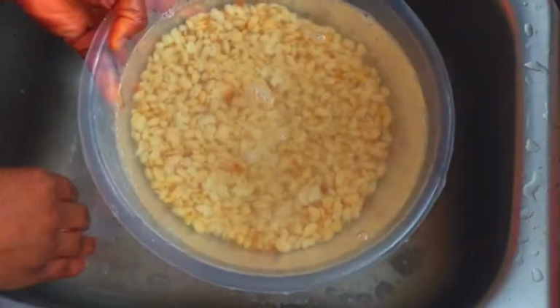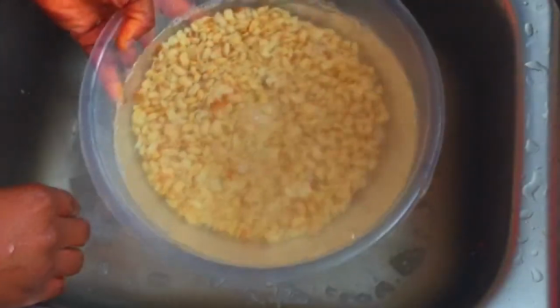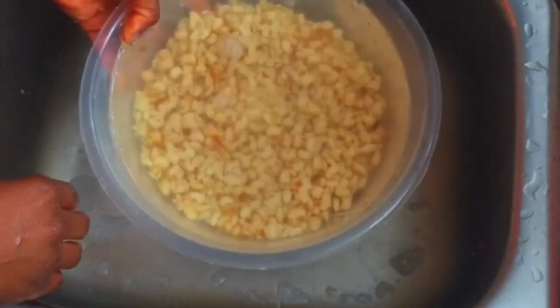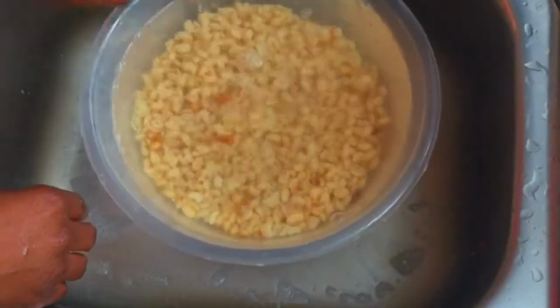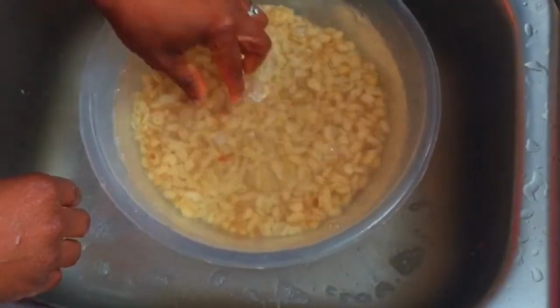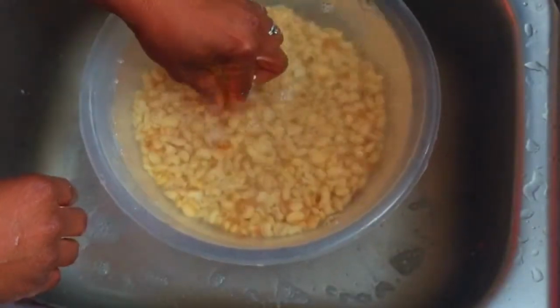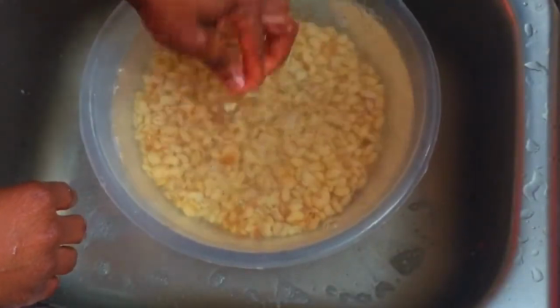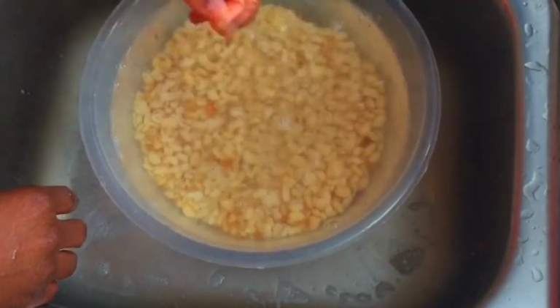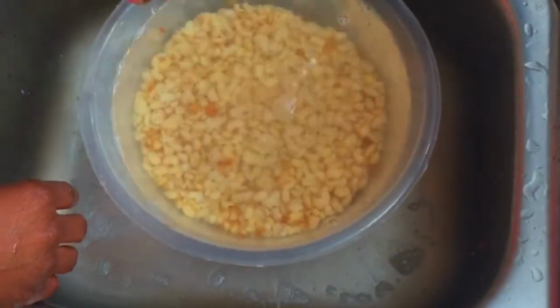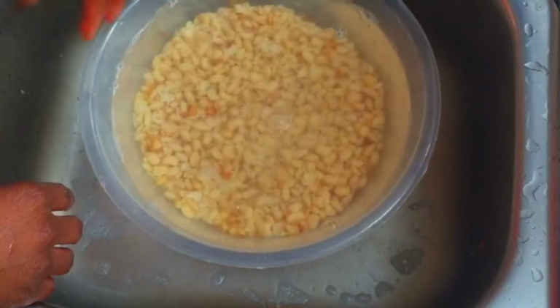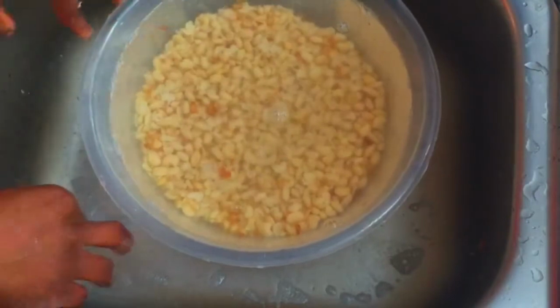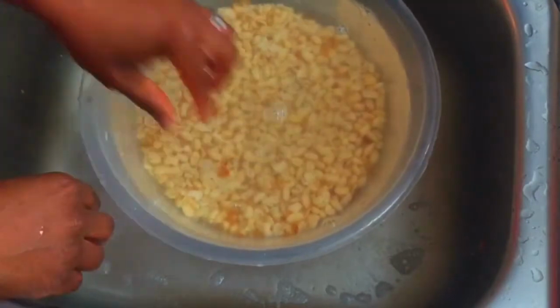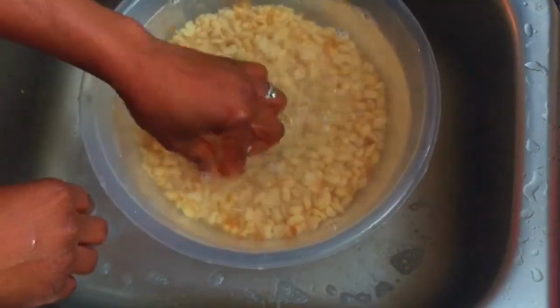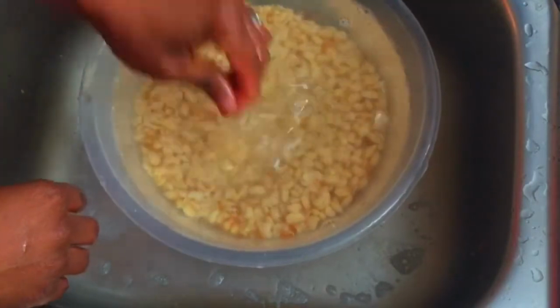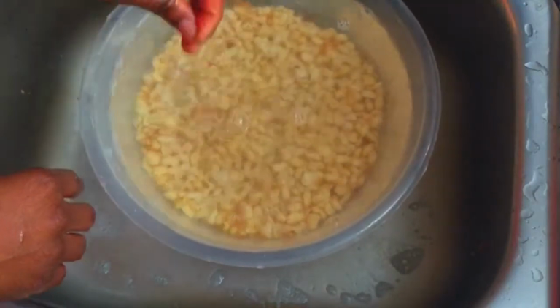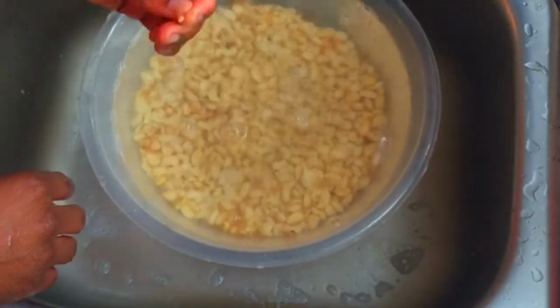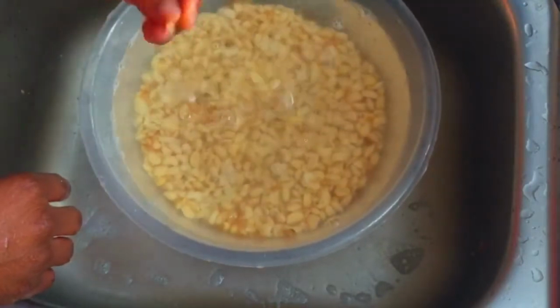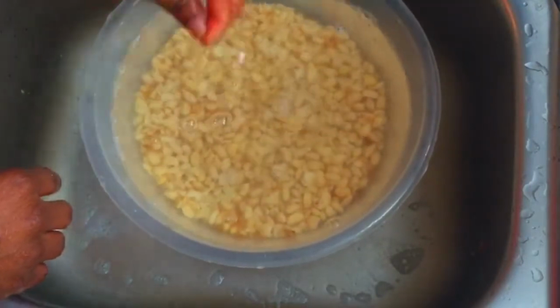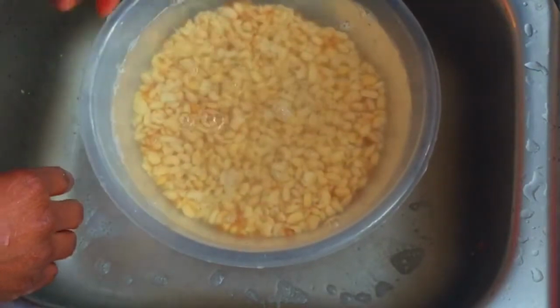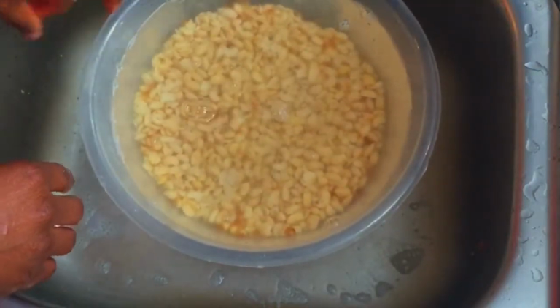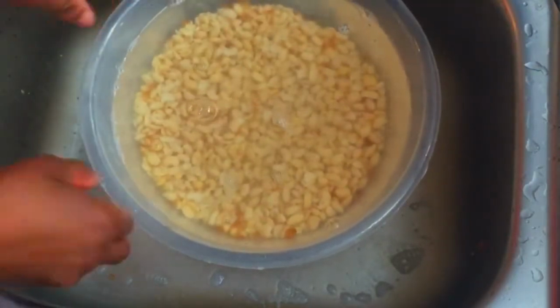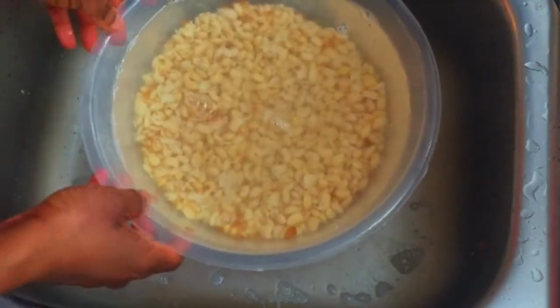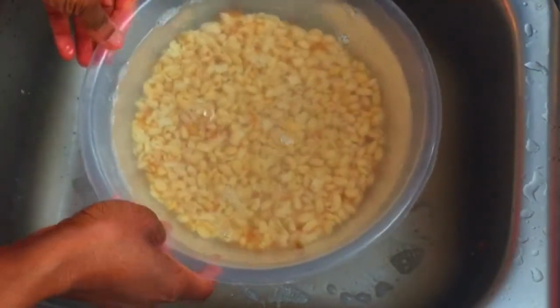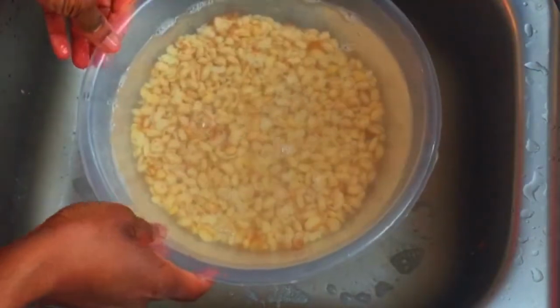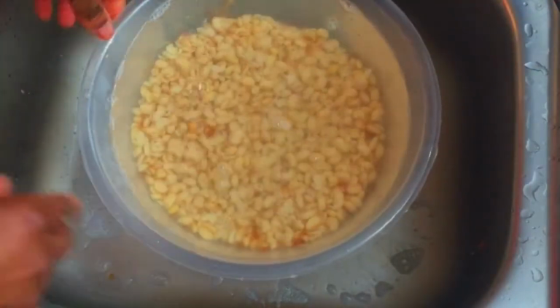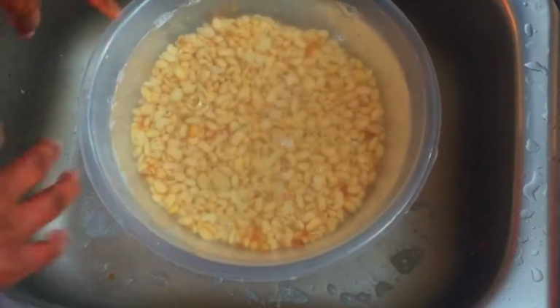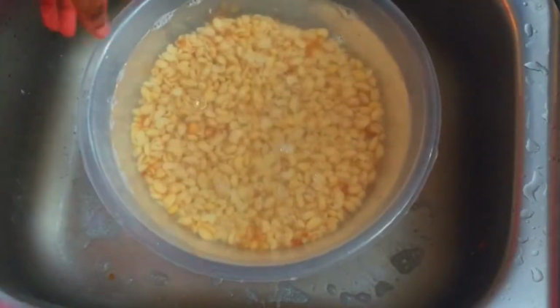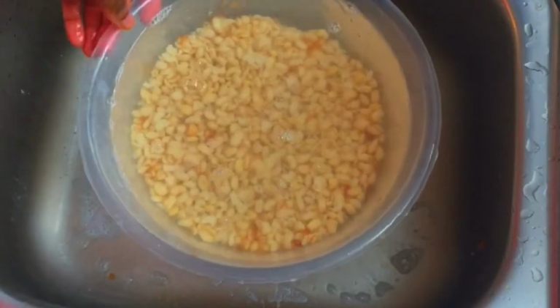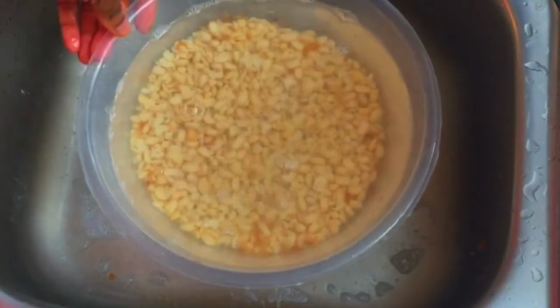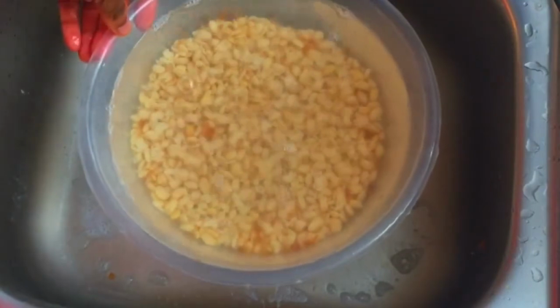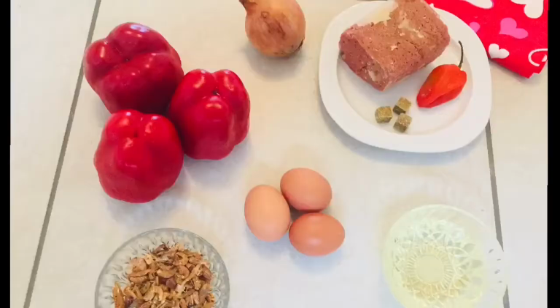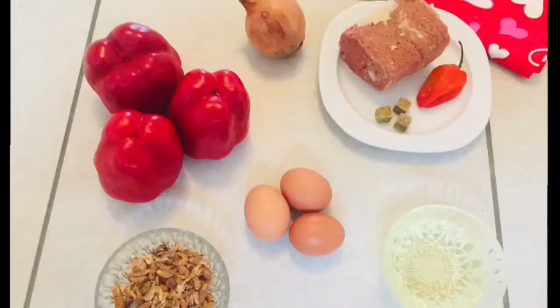Now that the beans are clean, soak them in water for at least one hour or until the beans are soft. Soft peeled beans are easier to blend and it prevents the moi moi from becoming grainy.